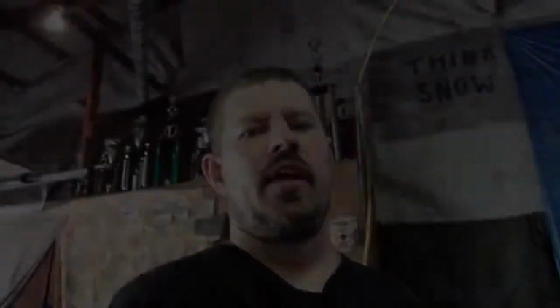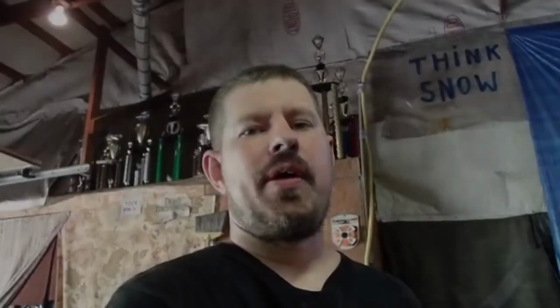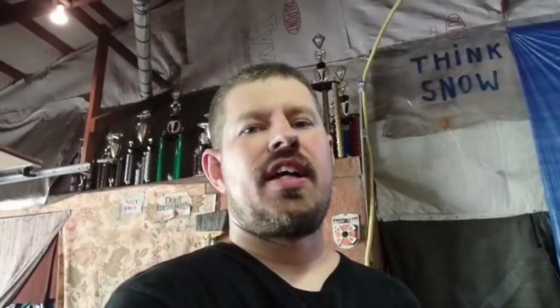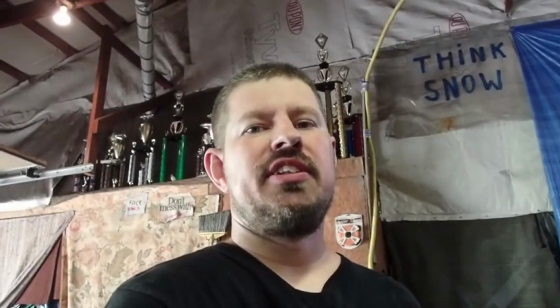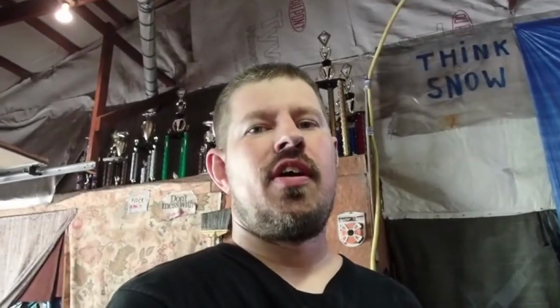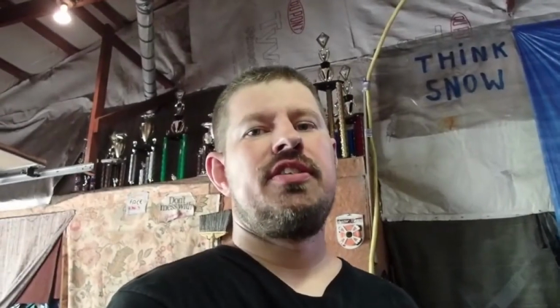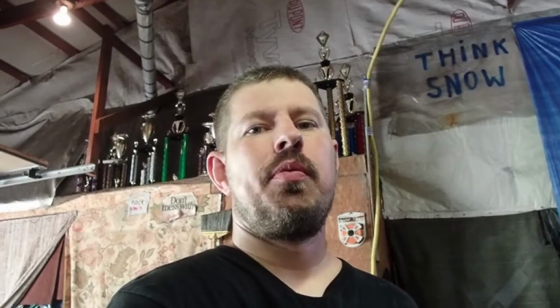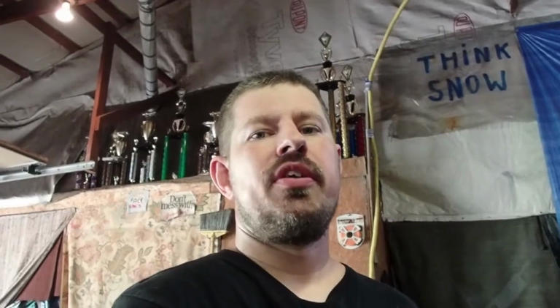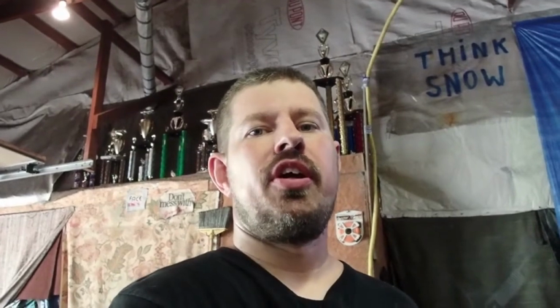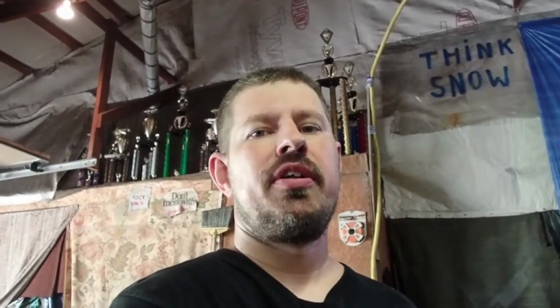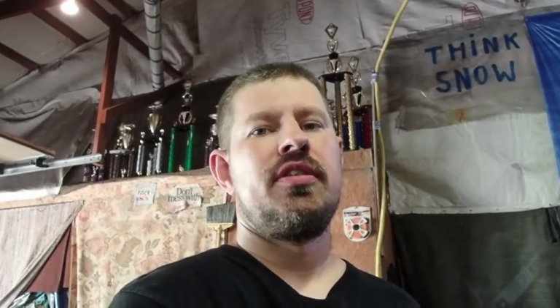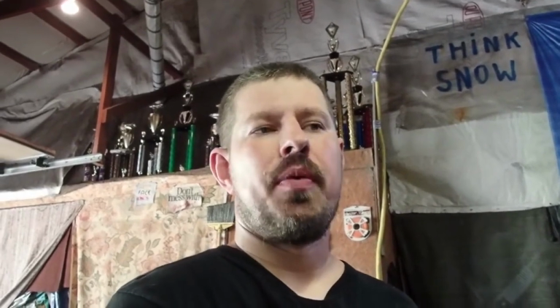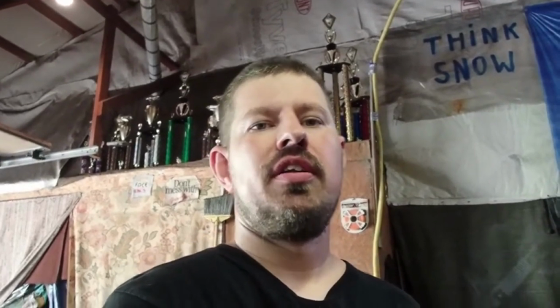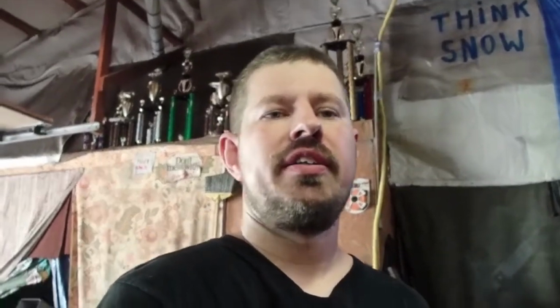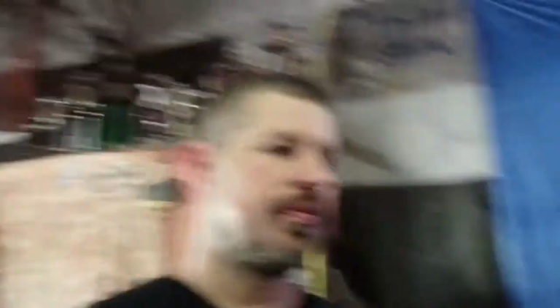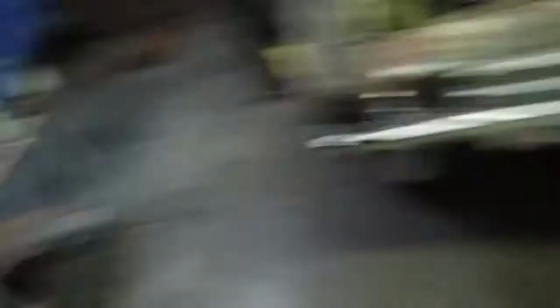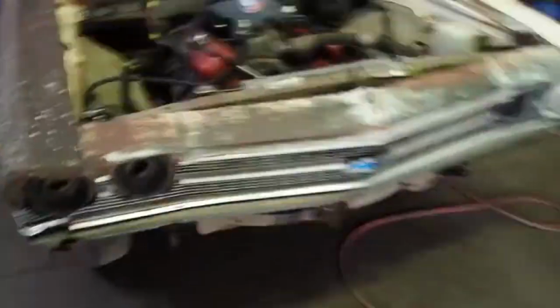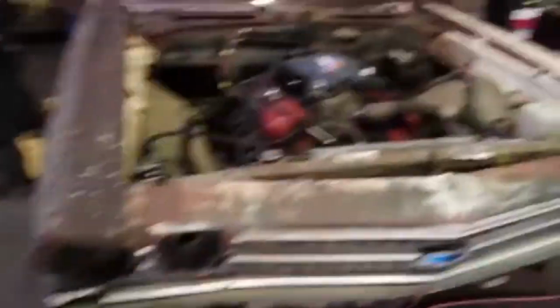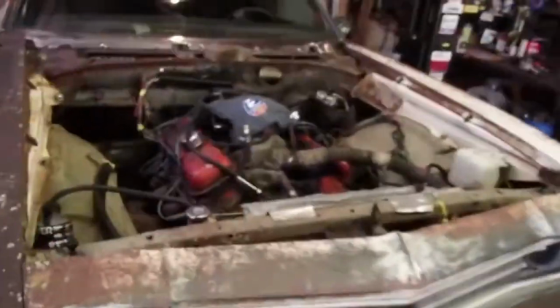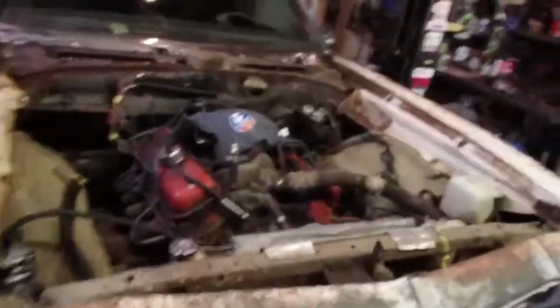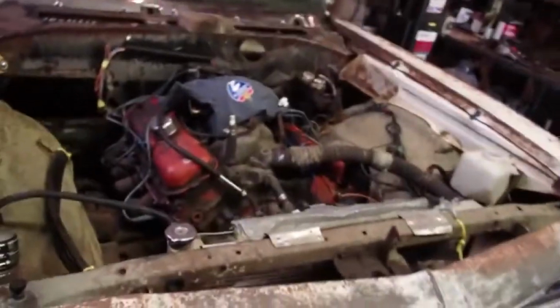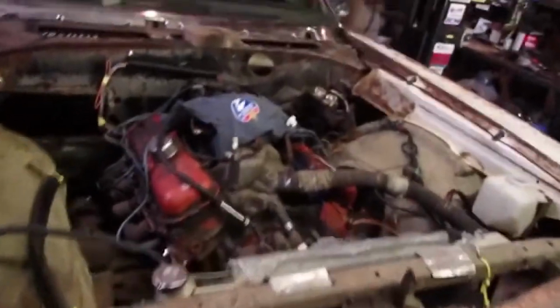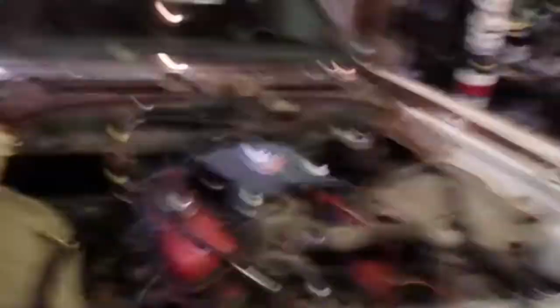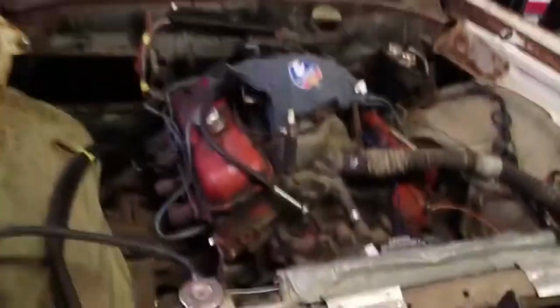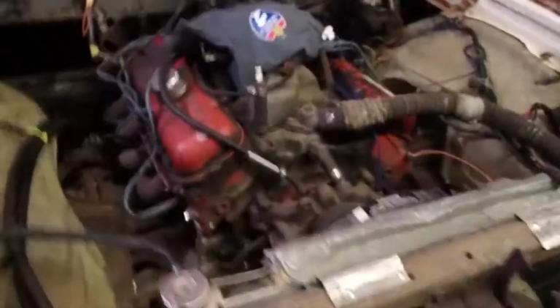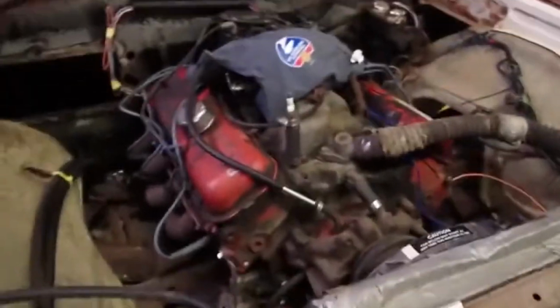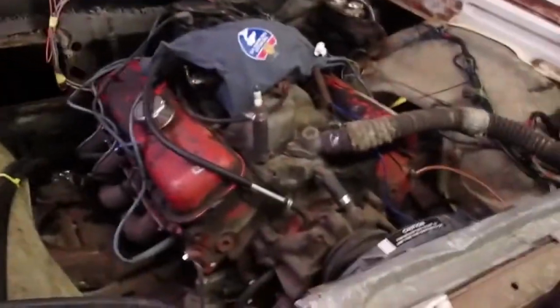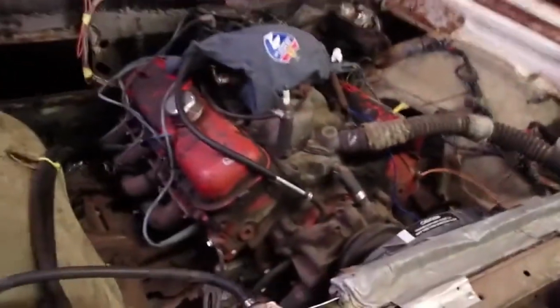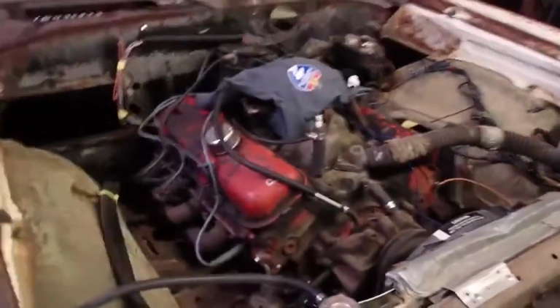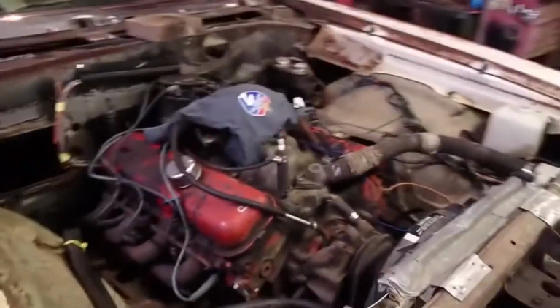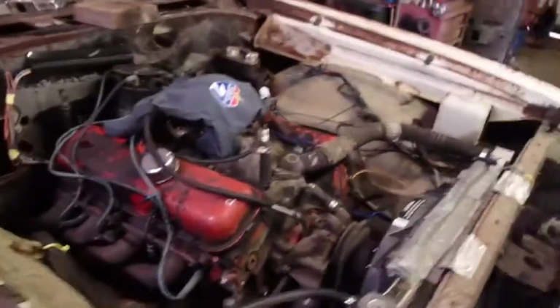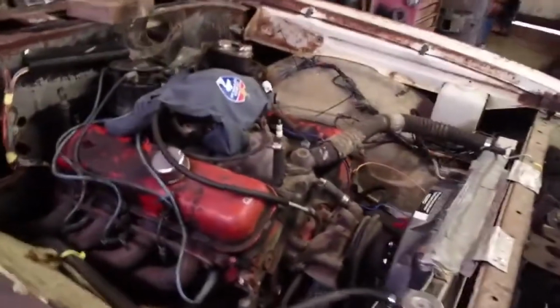Hey everybody, this is Scotty with Sketch's Garage. Today we're working on the Tard Mugger. We're going to take a look at it. We took it out to the track this weekend — Friday night to be exact — for its first time out.